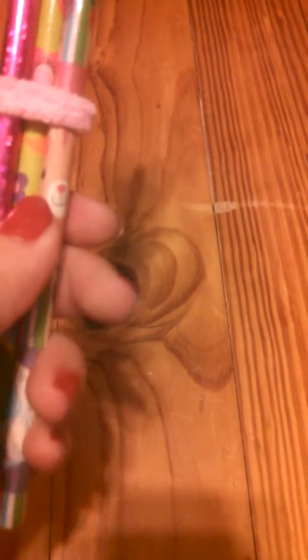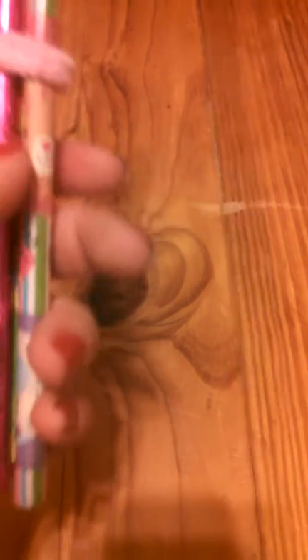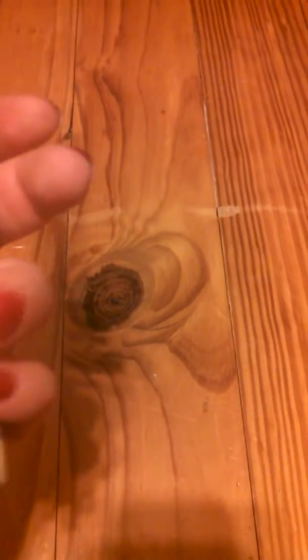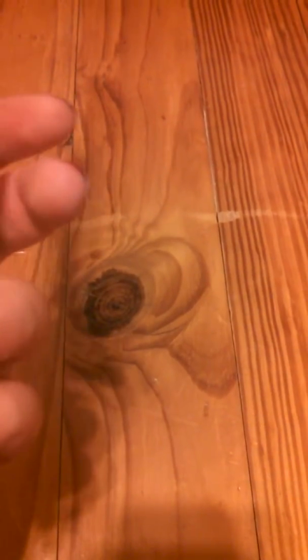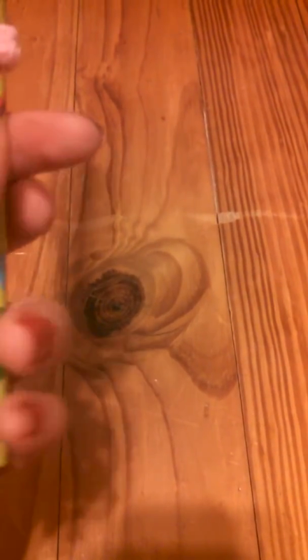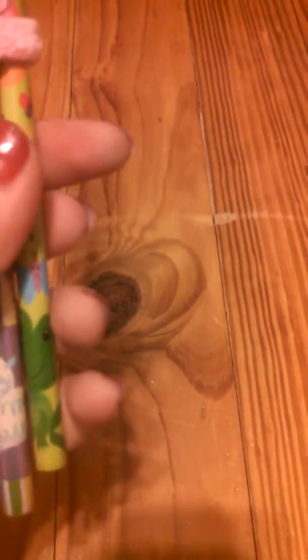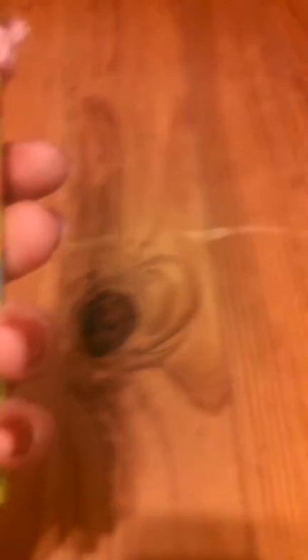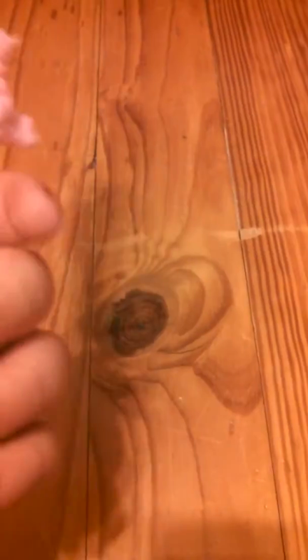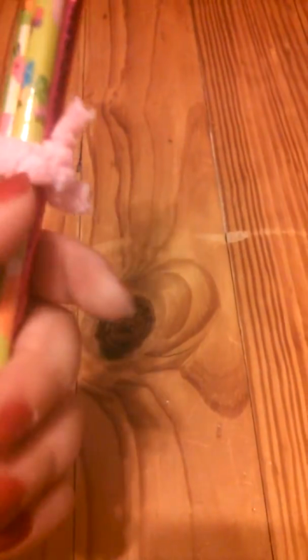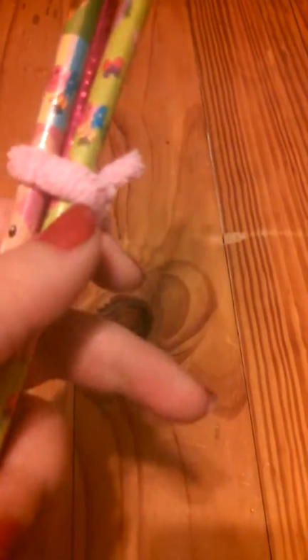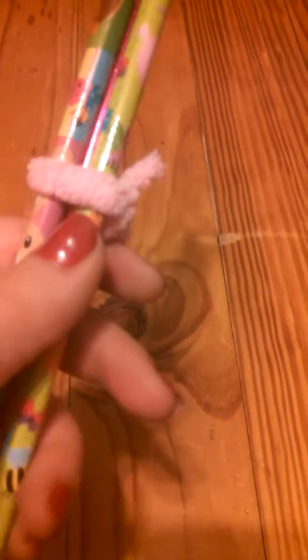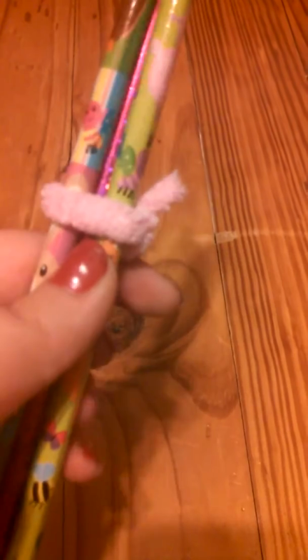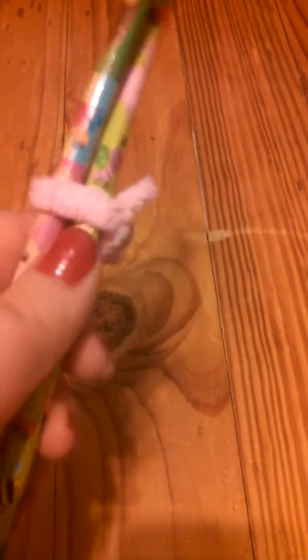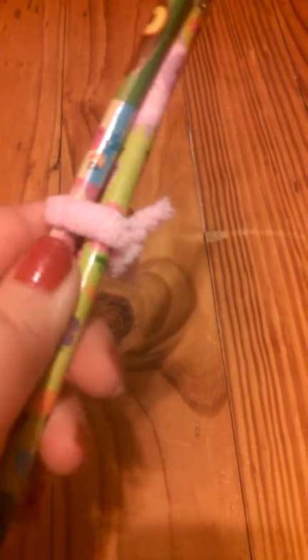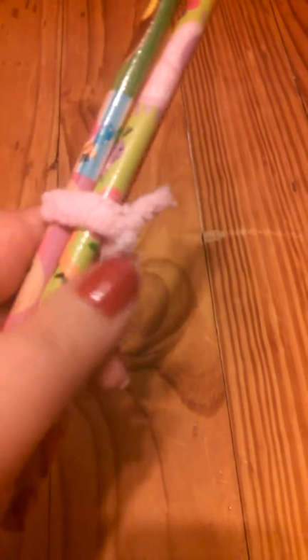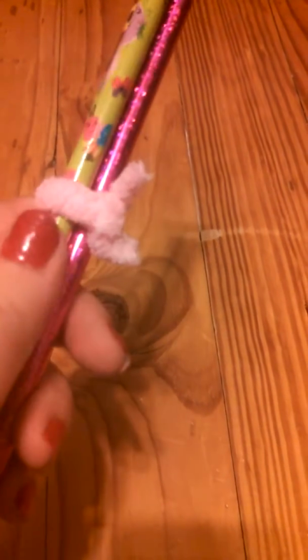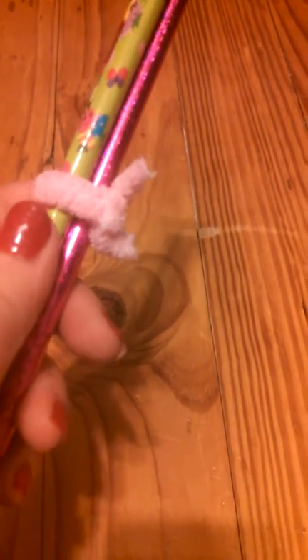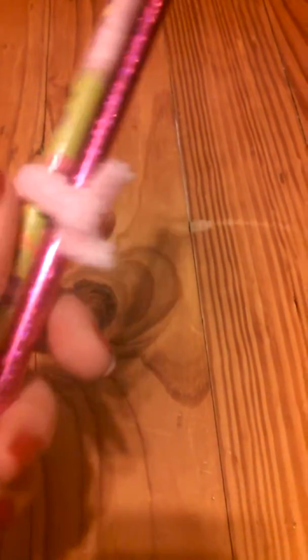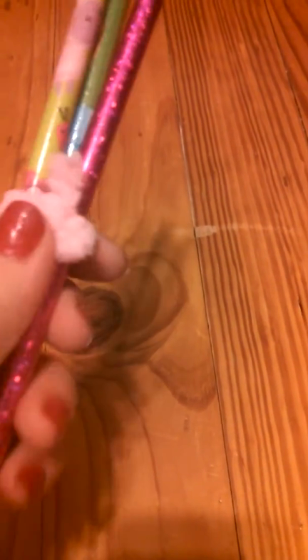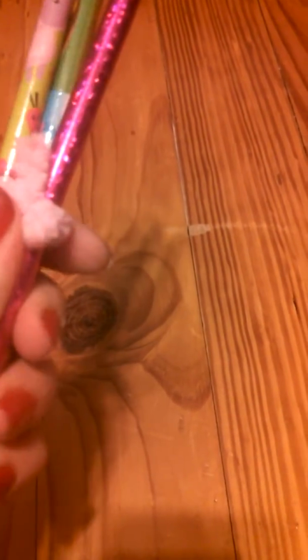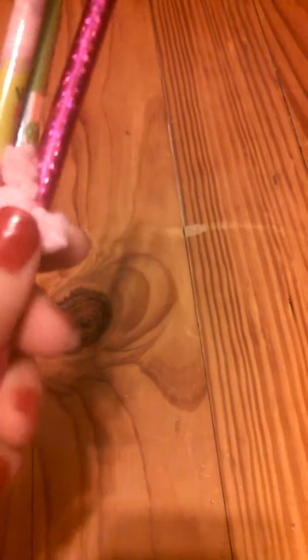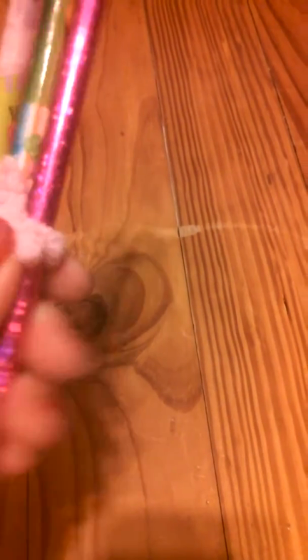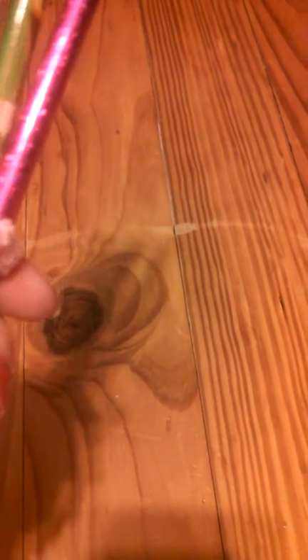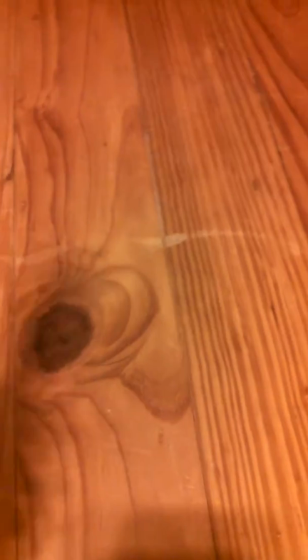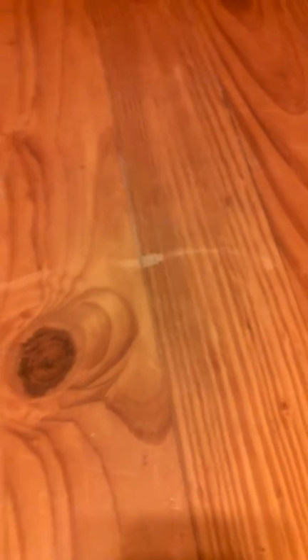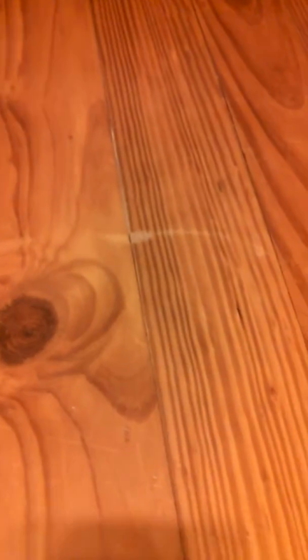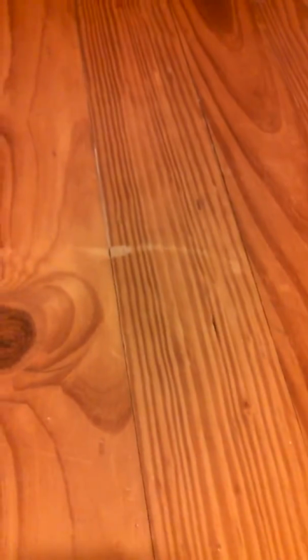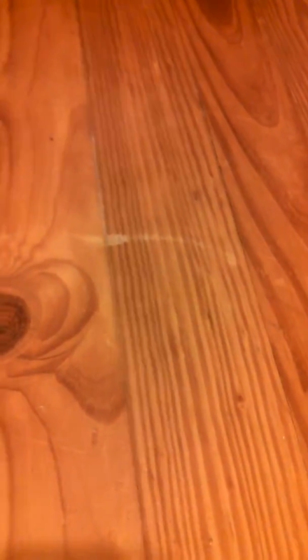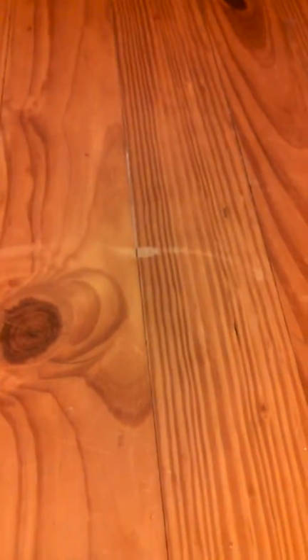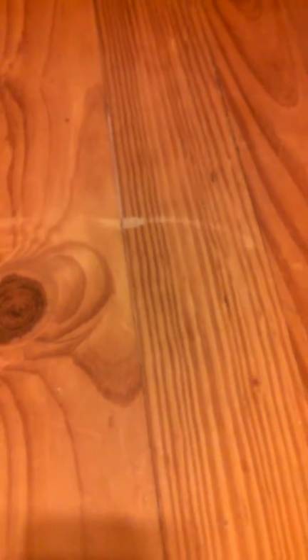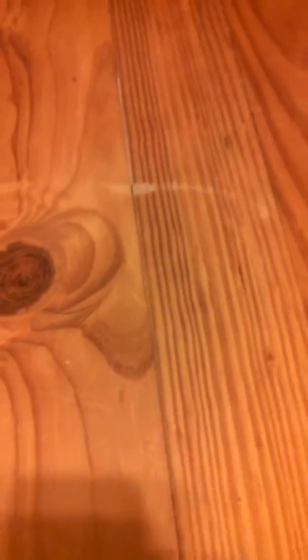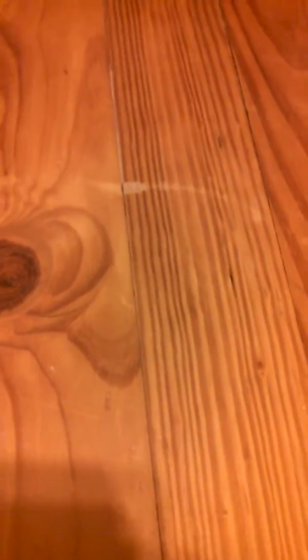There's one pencil that has an owl, a bunny, and an ant and stuff on it. Then there's one that has more bunnies and owls and stuff, and then there's a pink glittery holographic one. Okay, so that's all for the pencils.